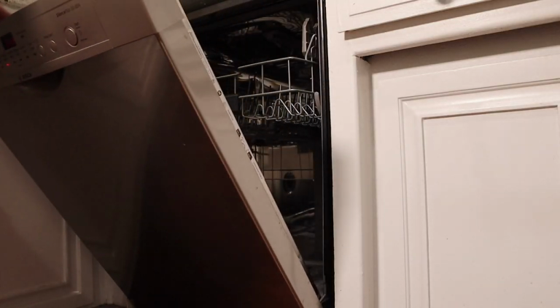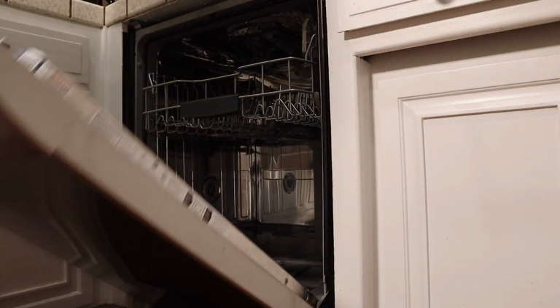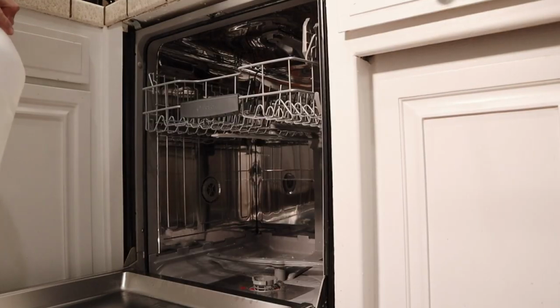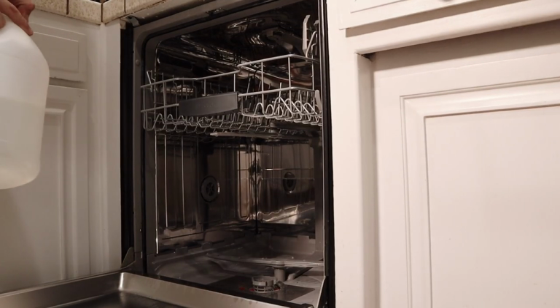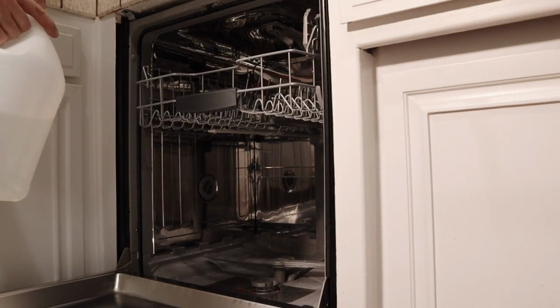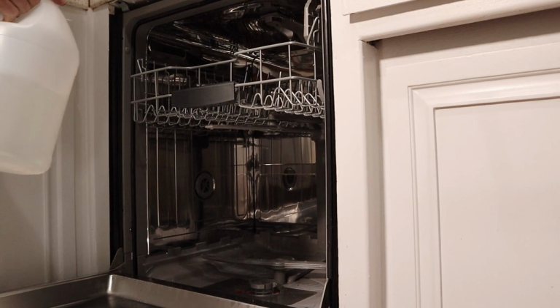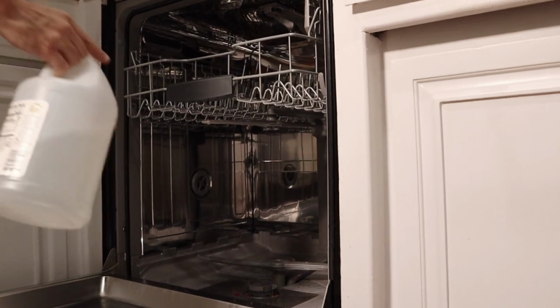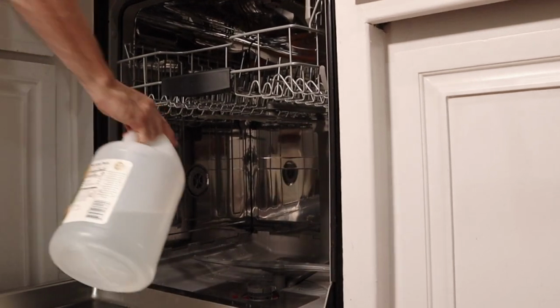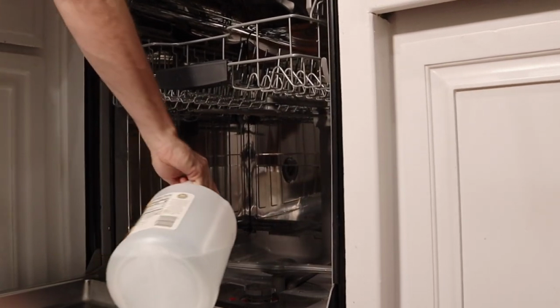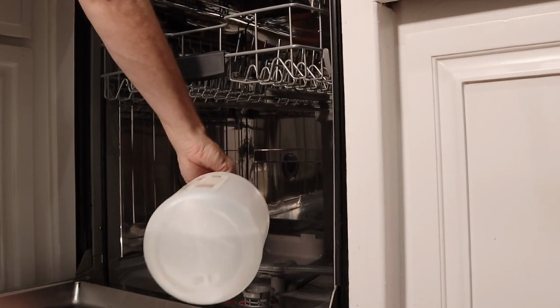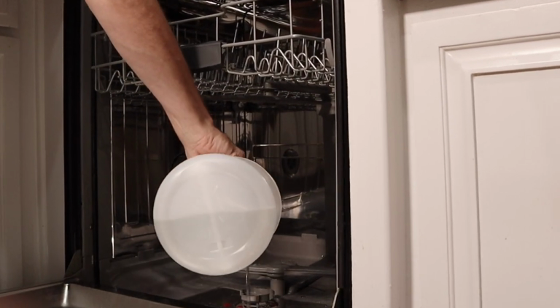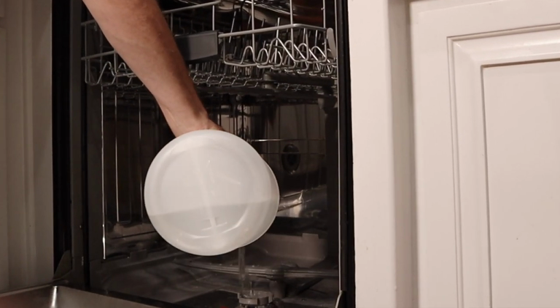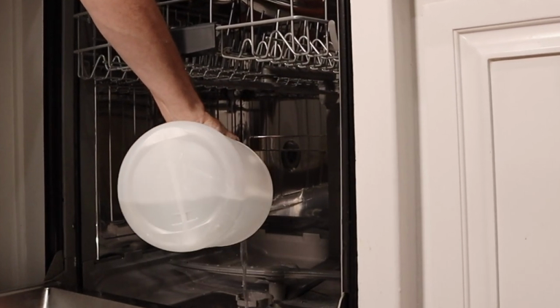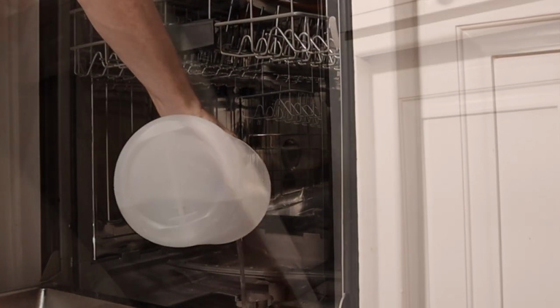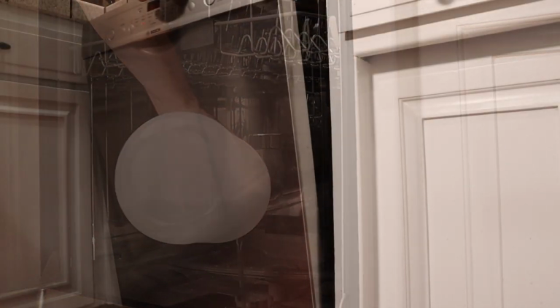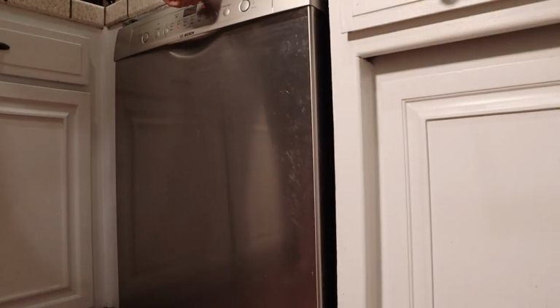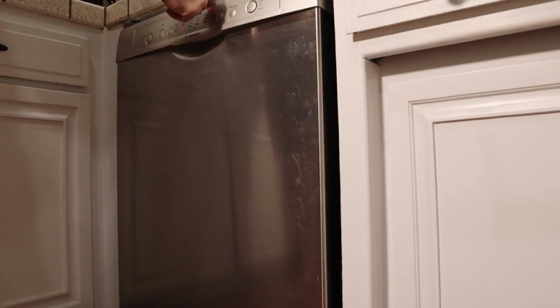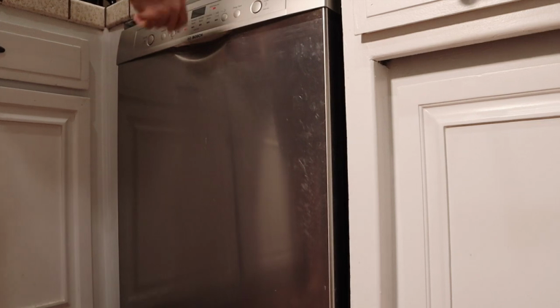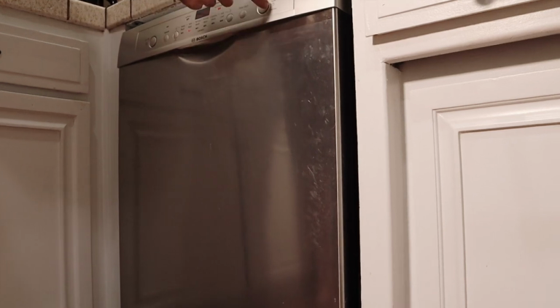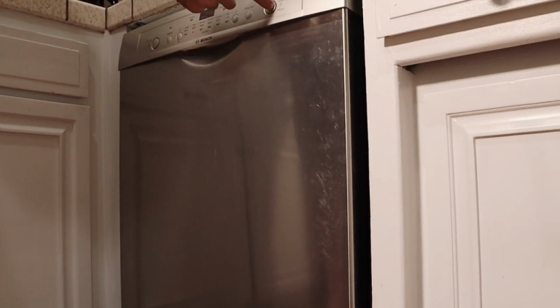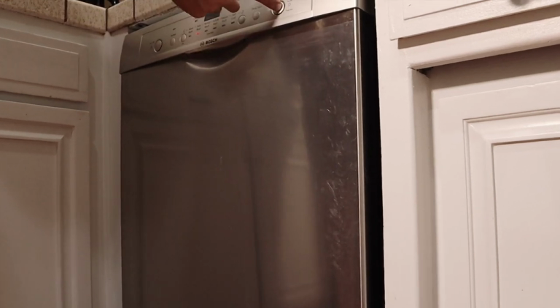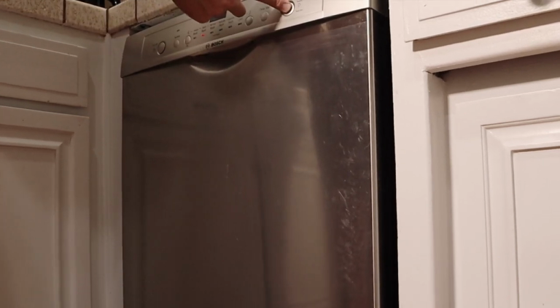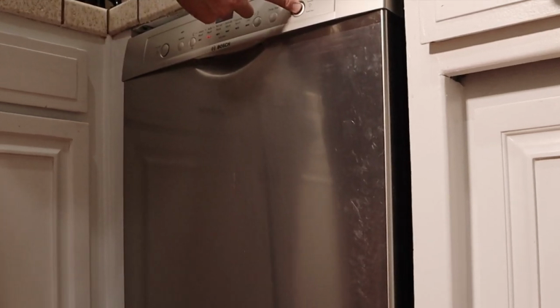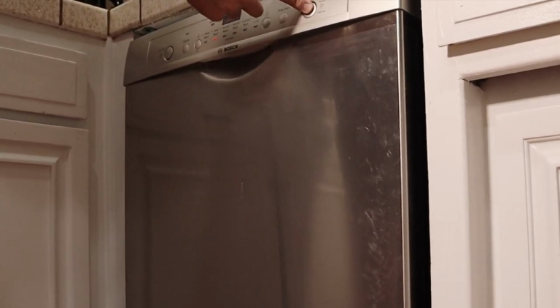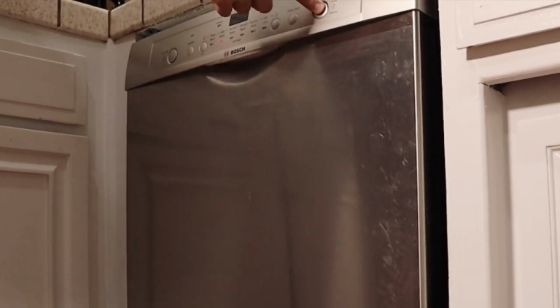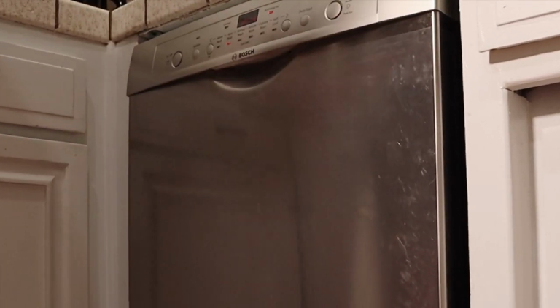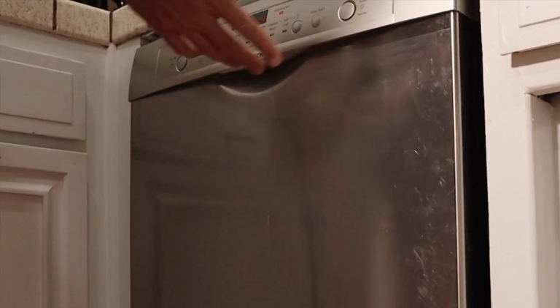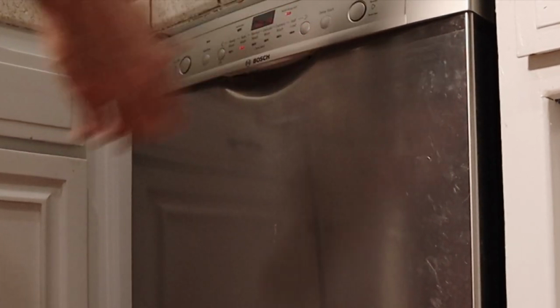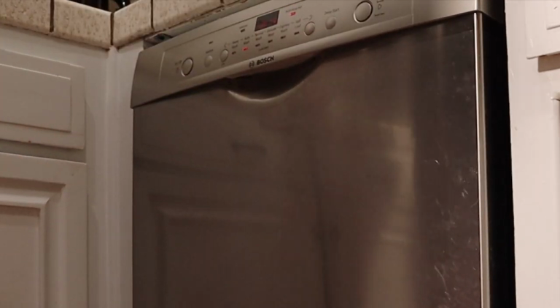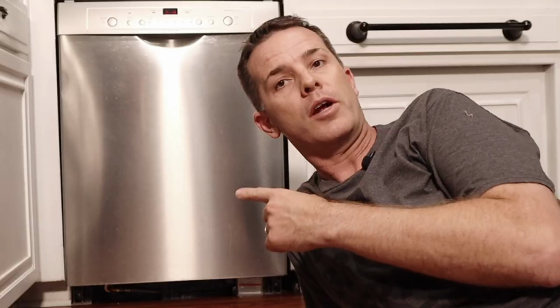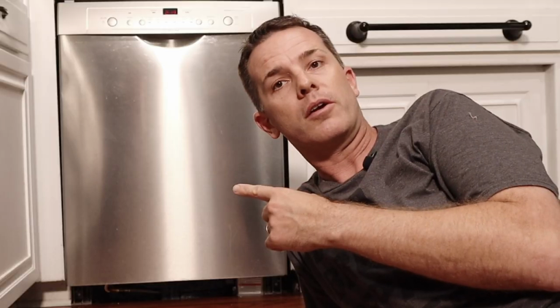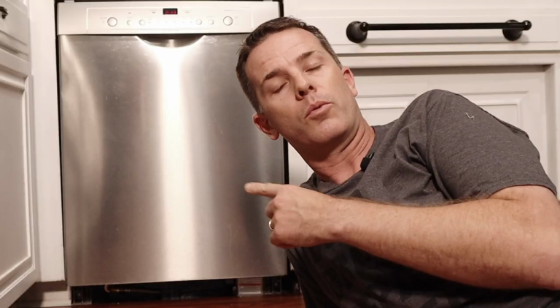We're going to fill our dishwasher with a gallon or so of vinegar, then close the dishwasher back up, hit the start button again, and that's all there is to it. Now you can hear it working away.